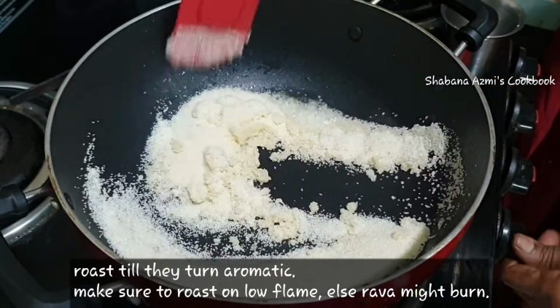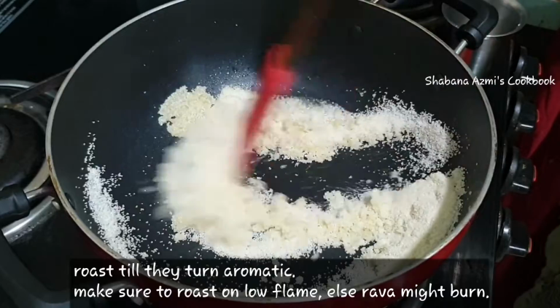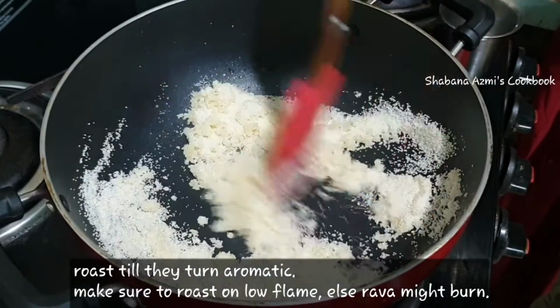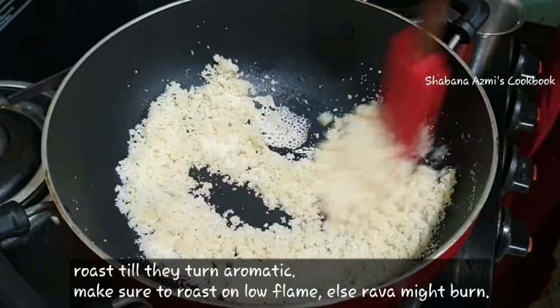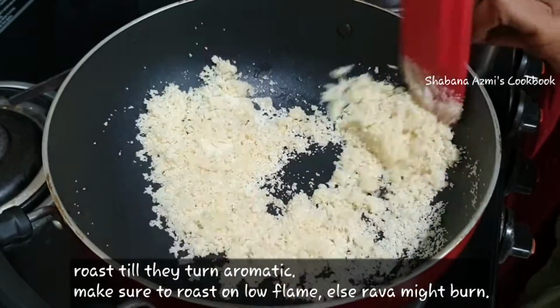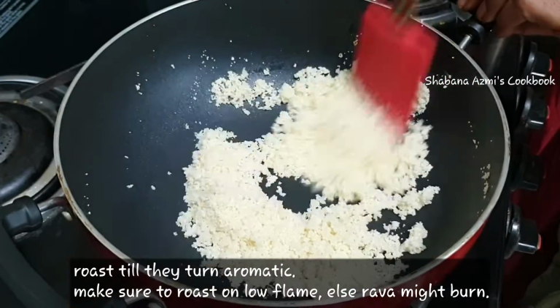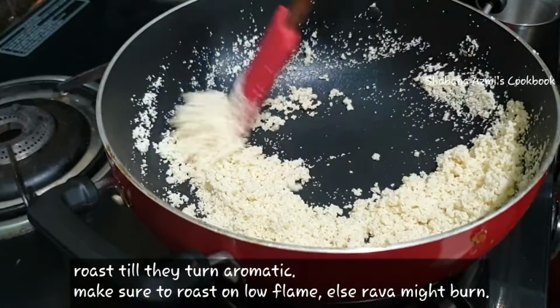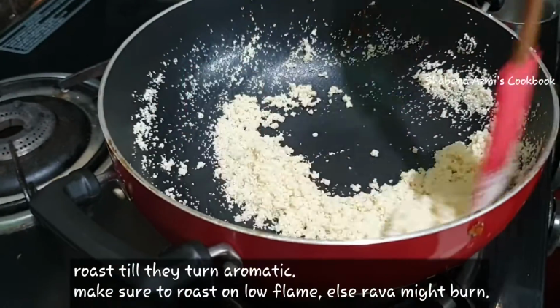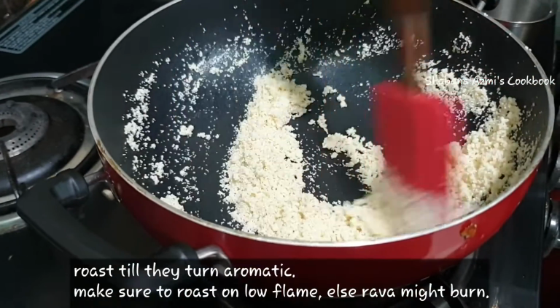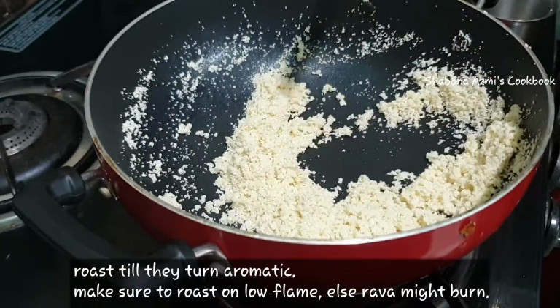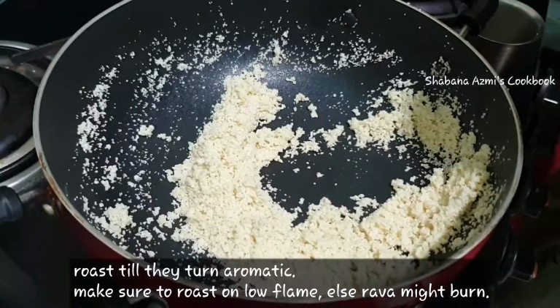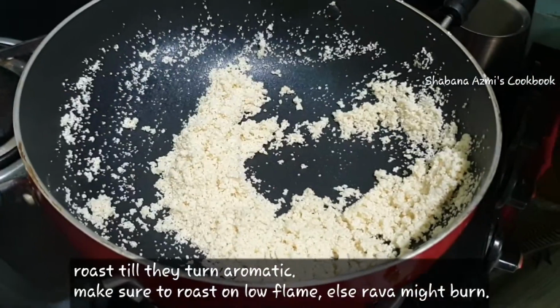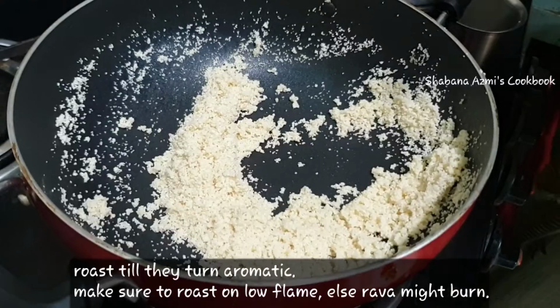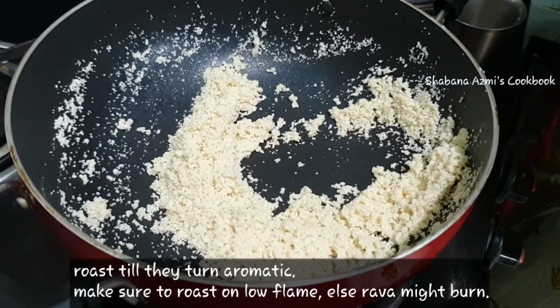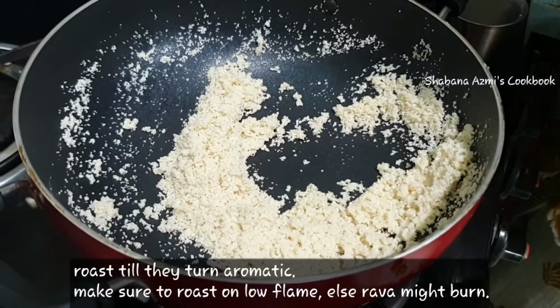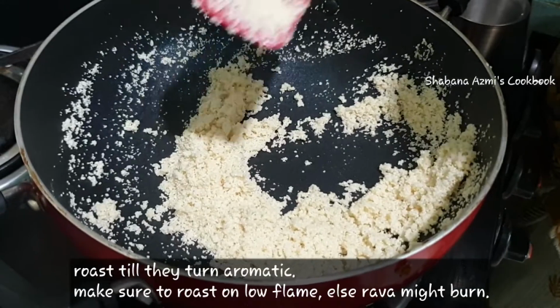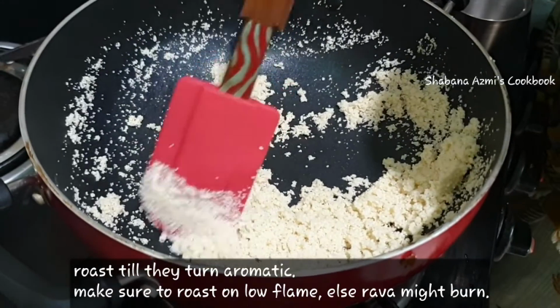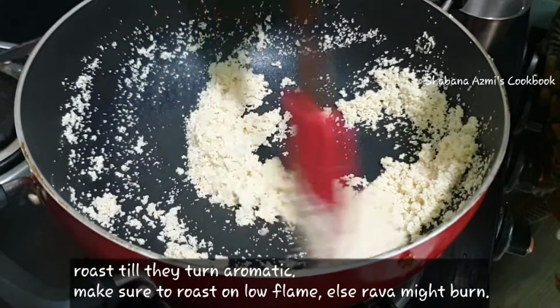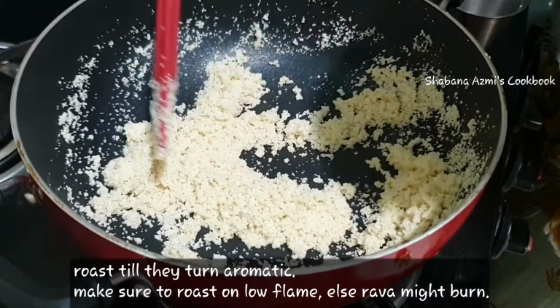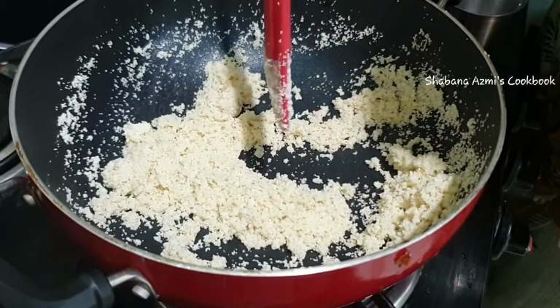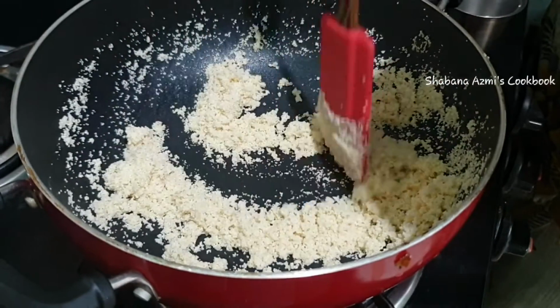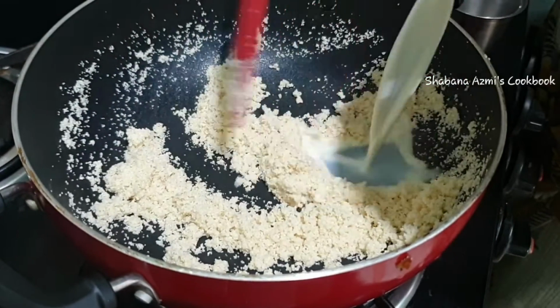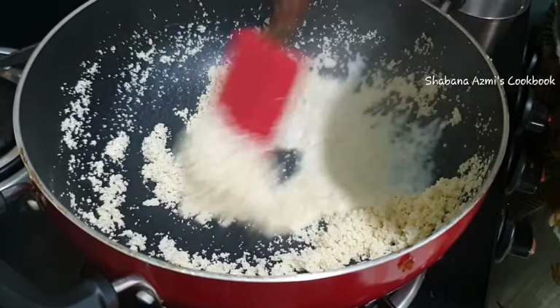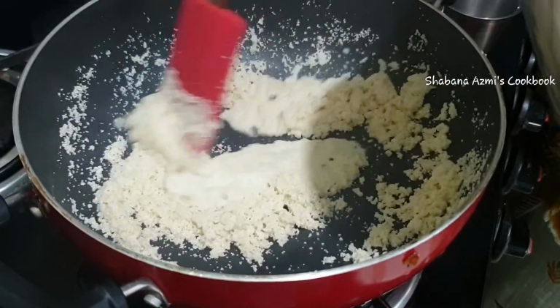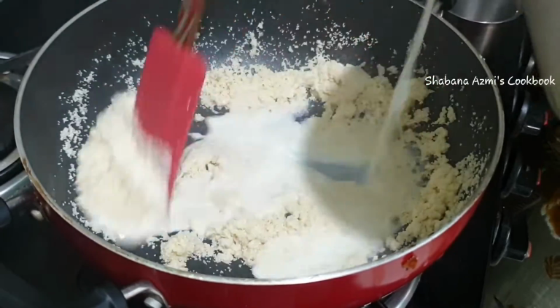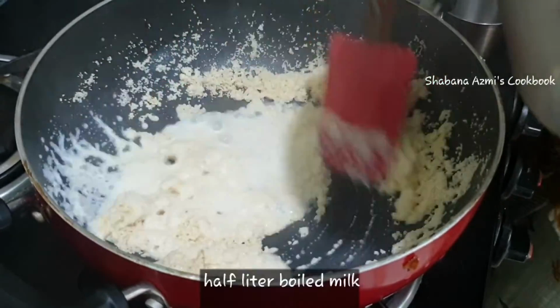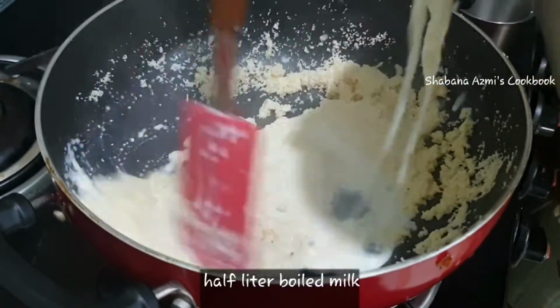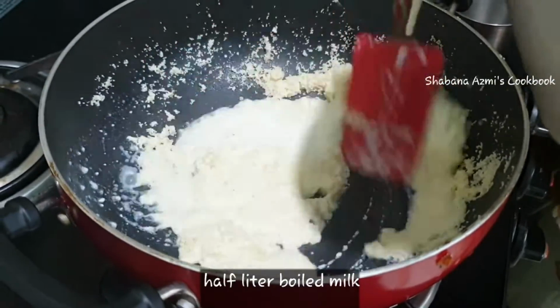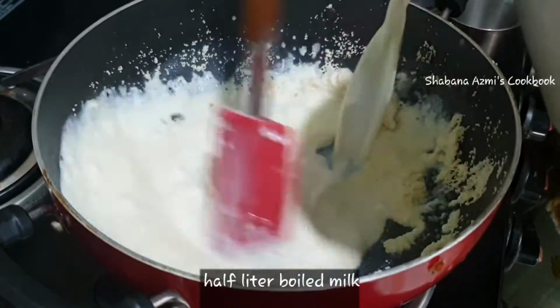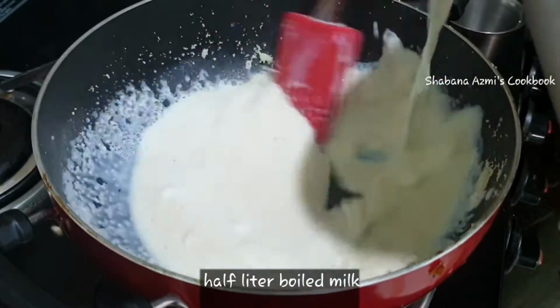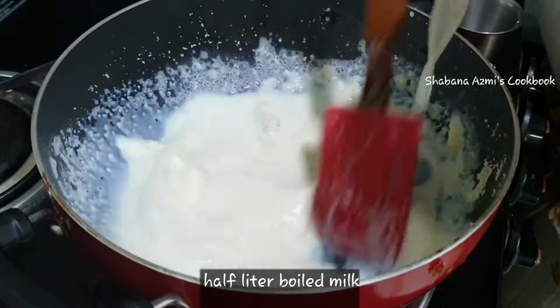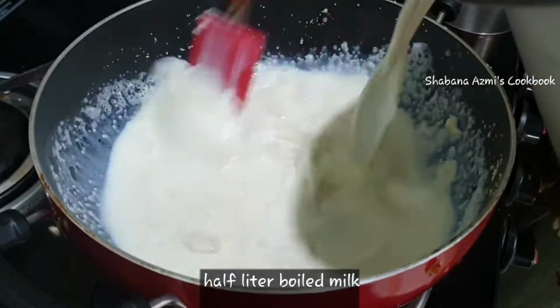You will need 5 to 6 minutes to roast the rice. You will need to roast the rice in a medium flame. After 5 minutes, I will add the rice.